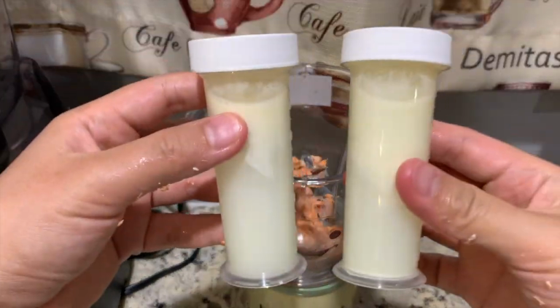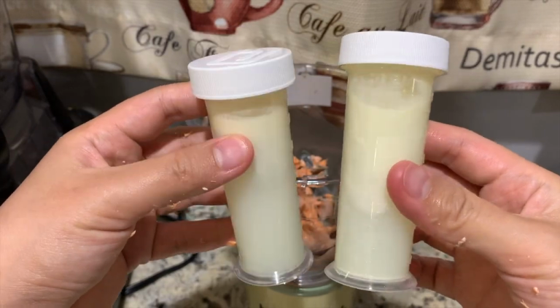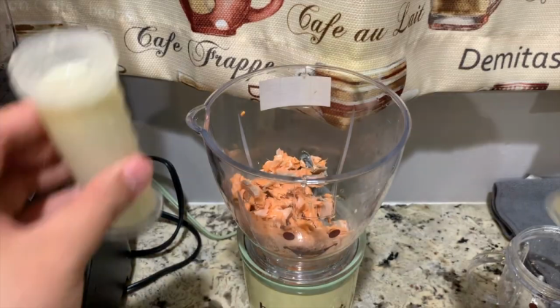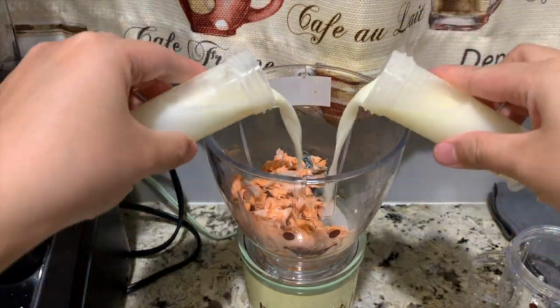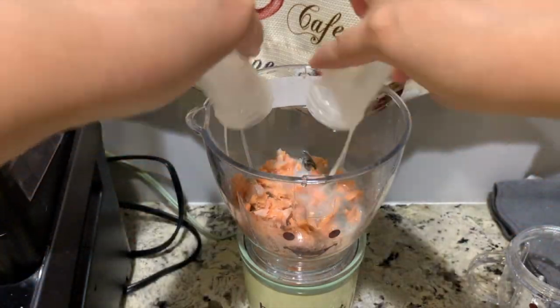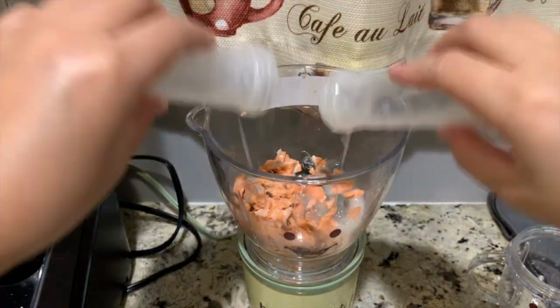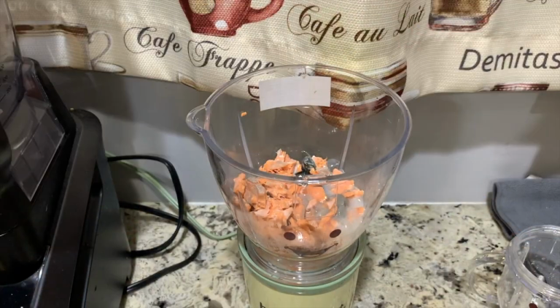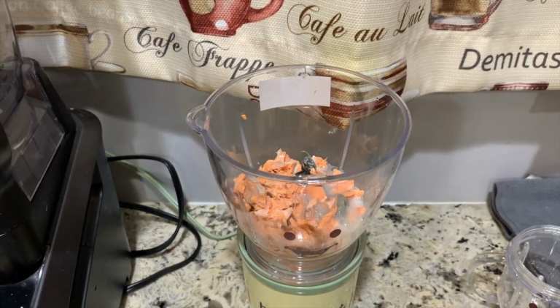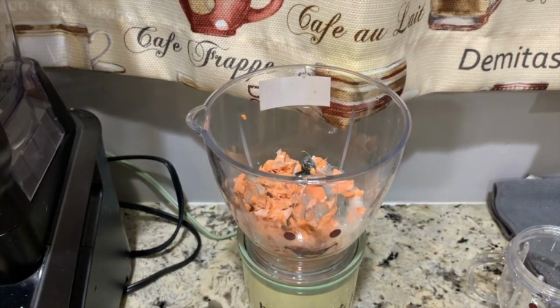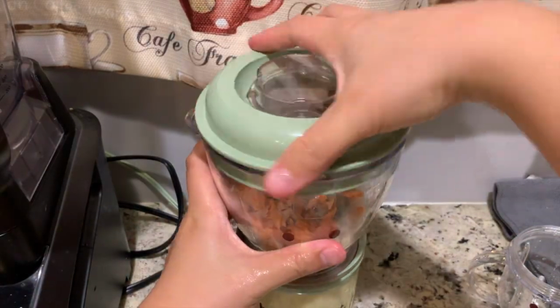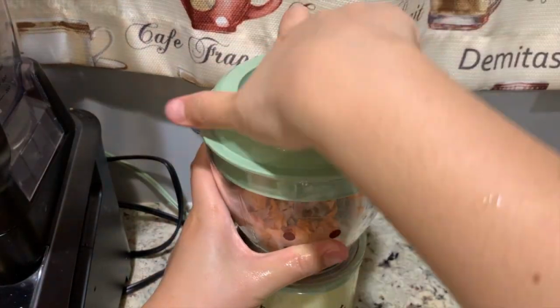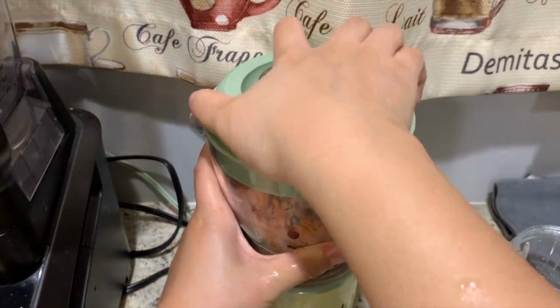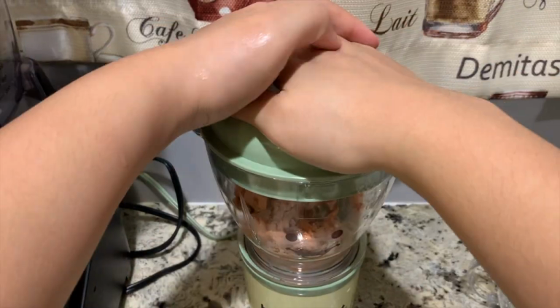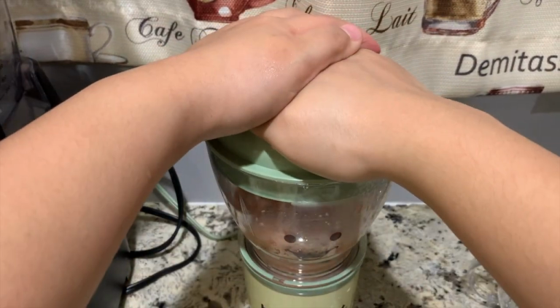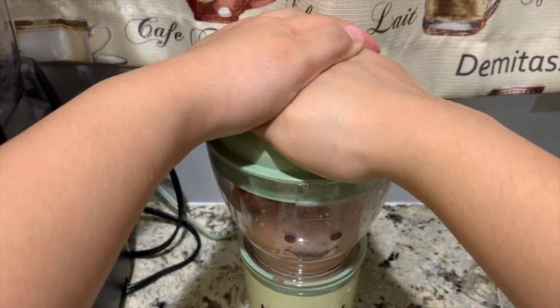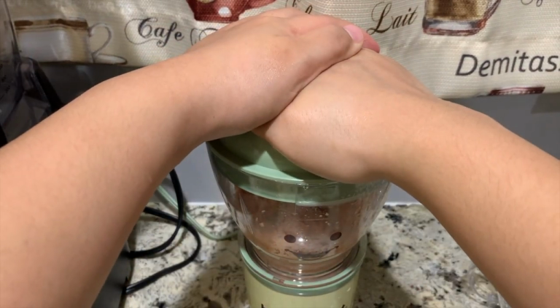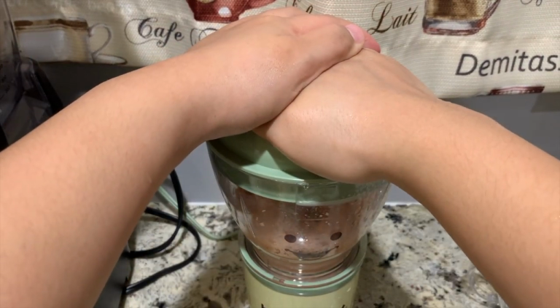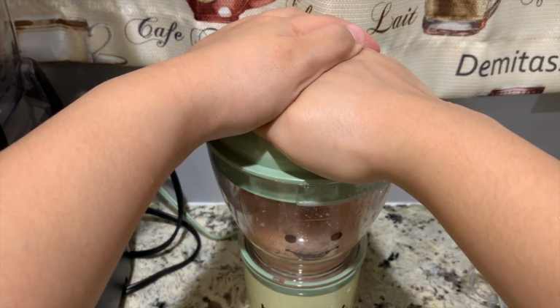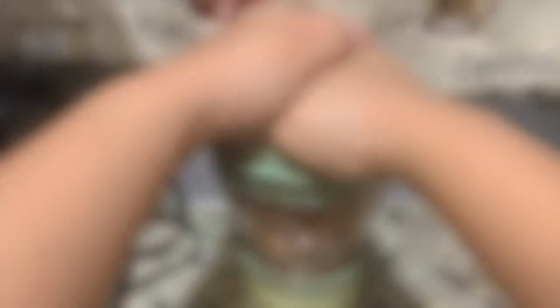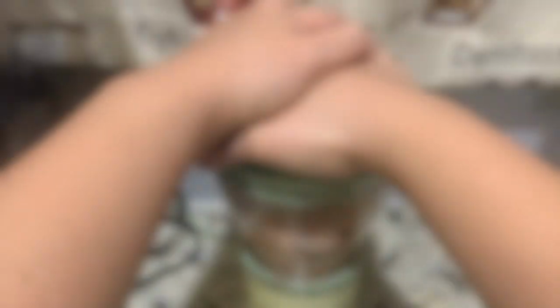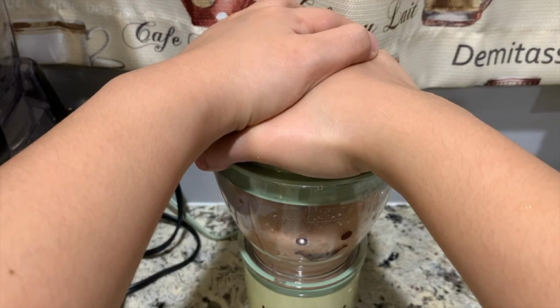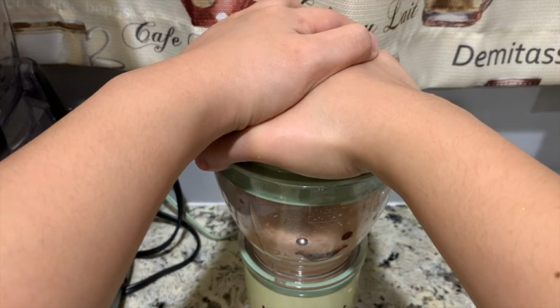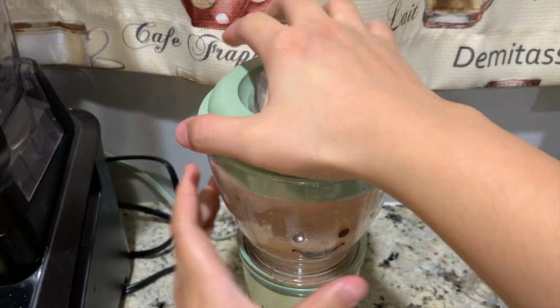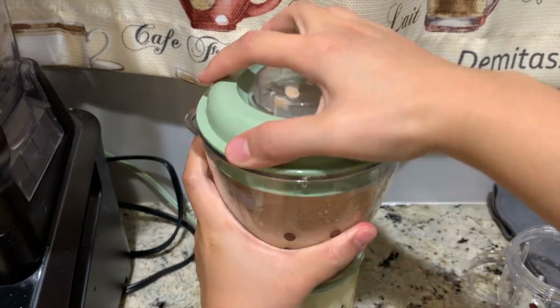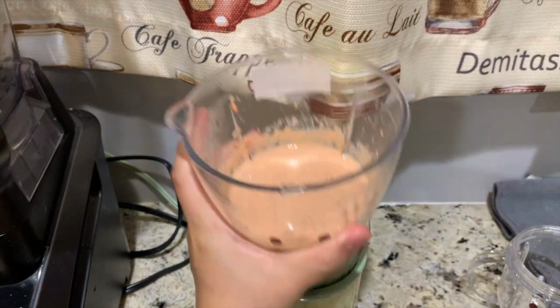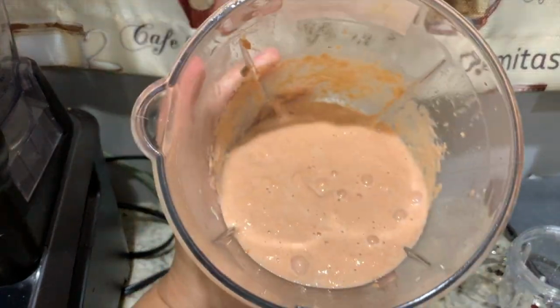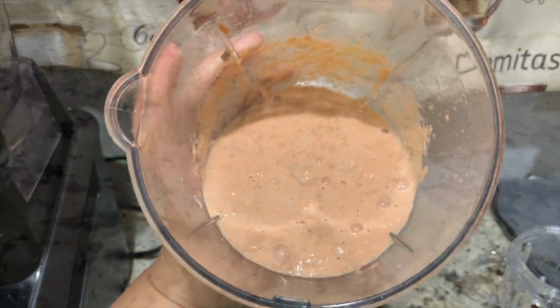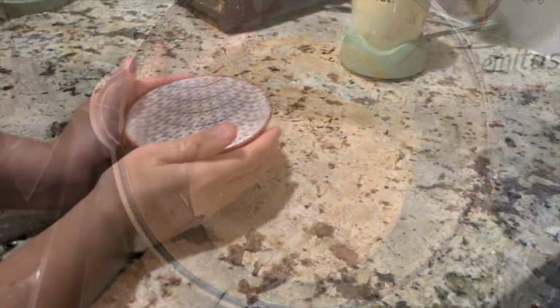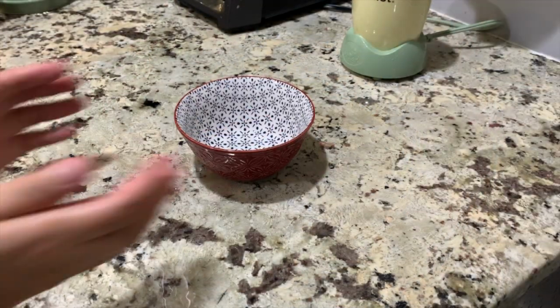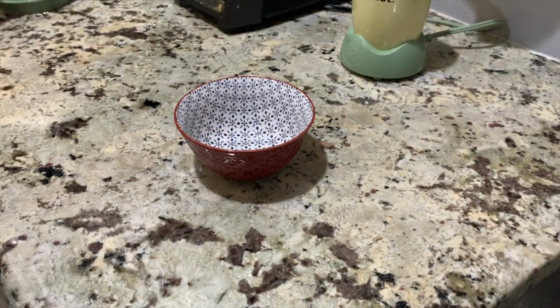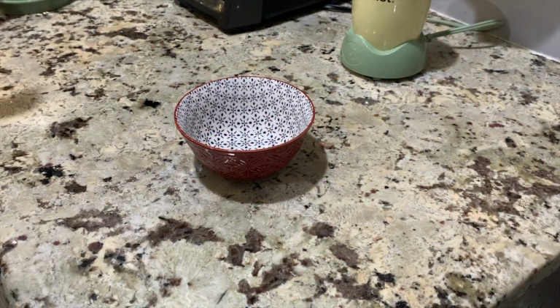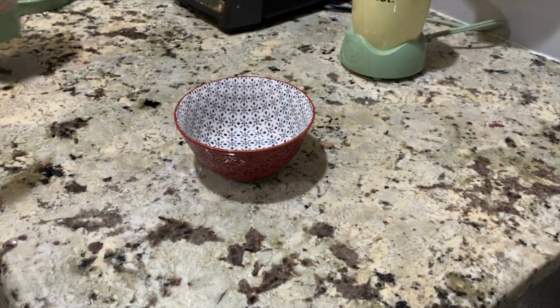You may add breast milk, water, formula, or bone broth. Remember that the amount of liquid you put in will depend on how thick or thin you want your baby food to be. Ta-da! Put it away in a small bowl.